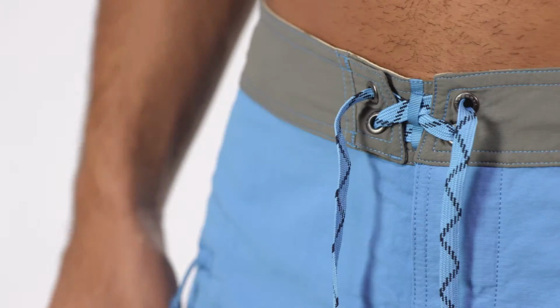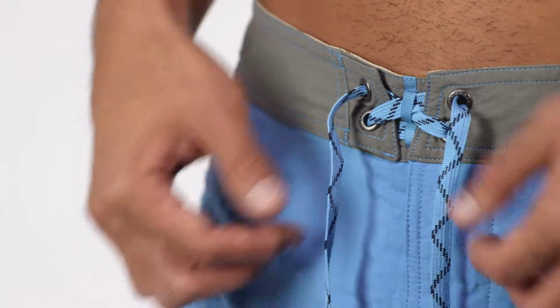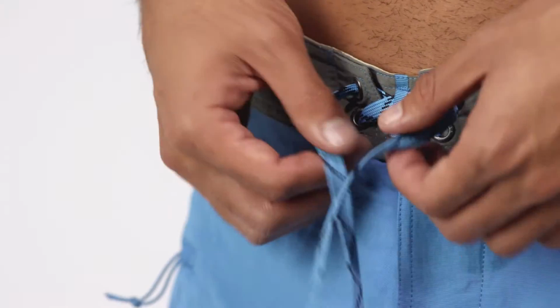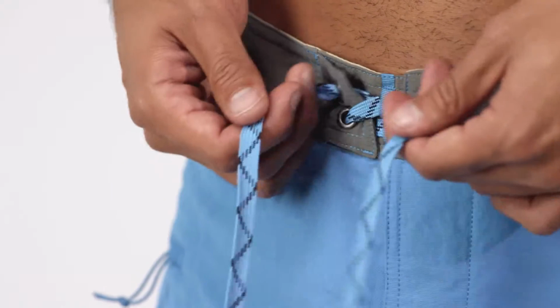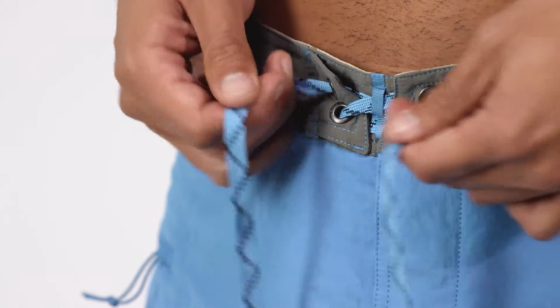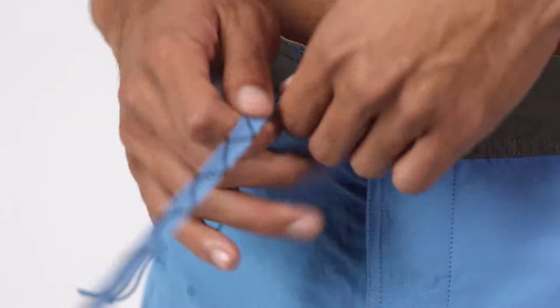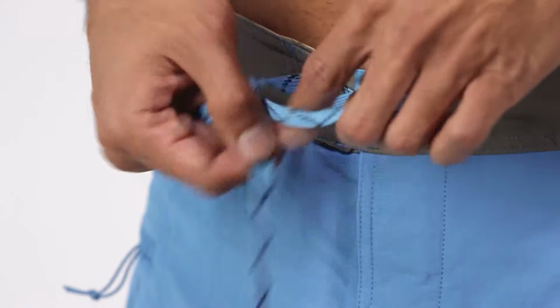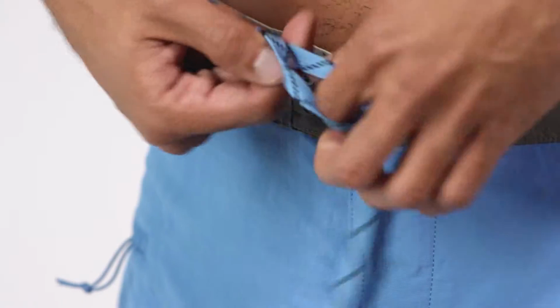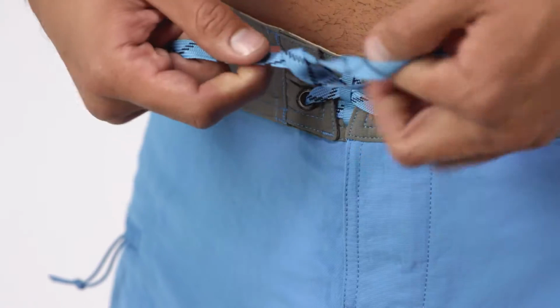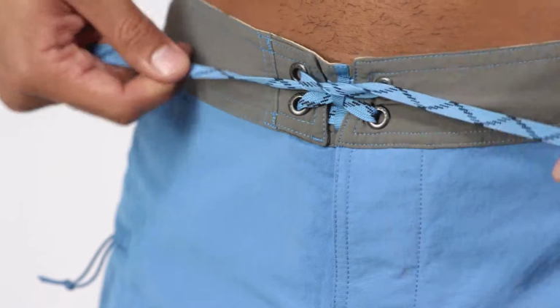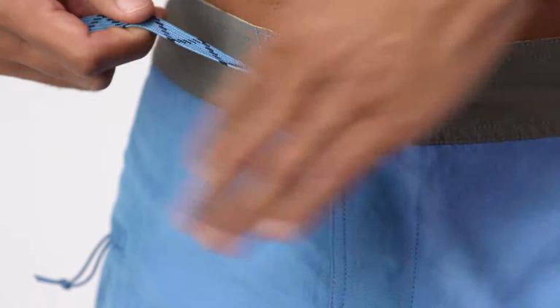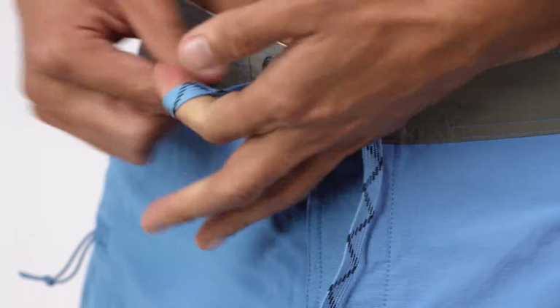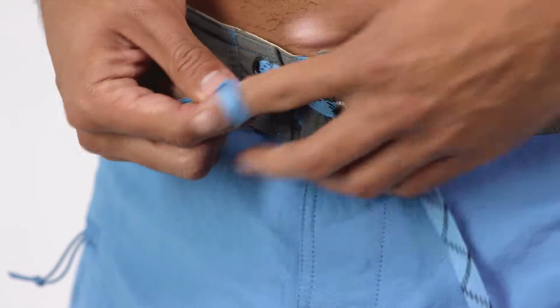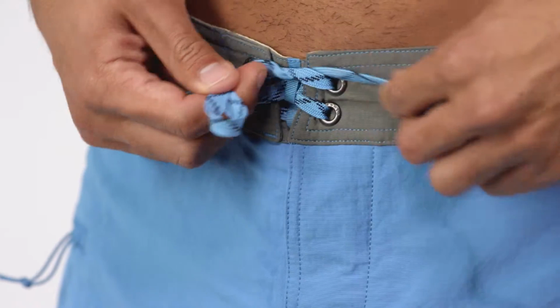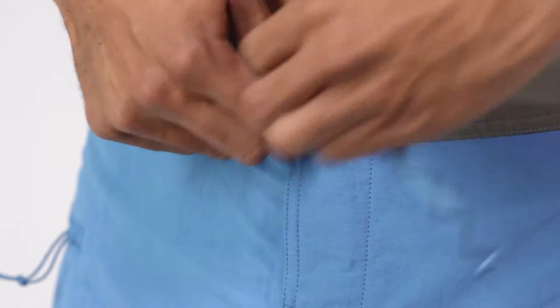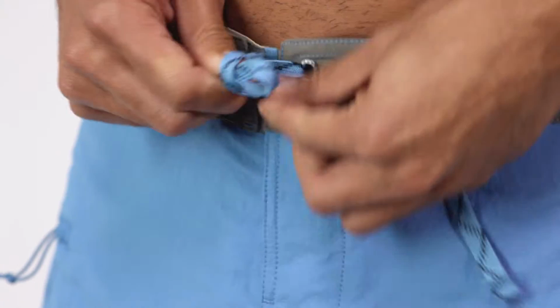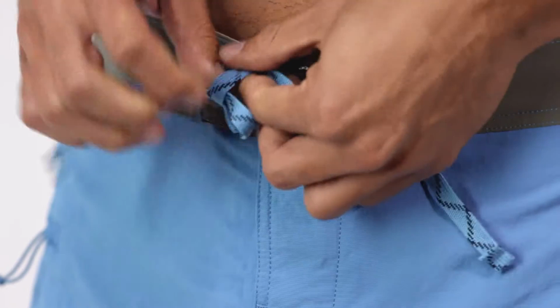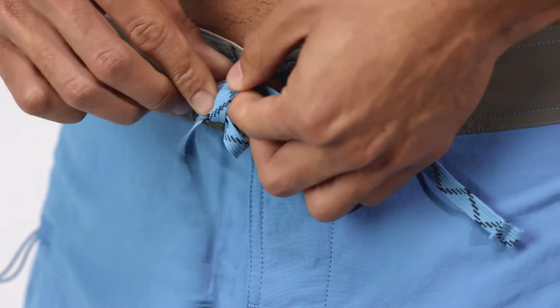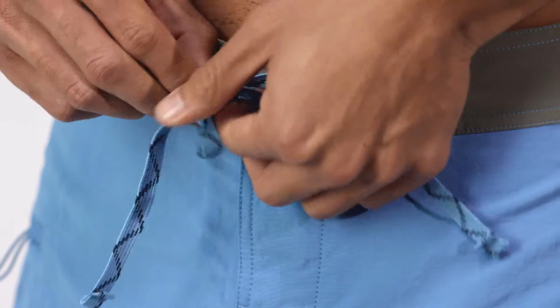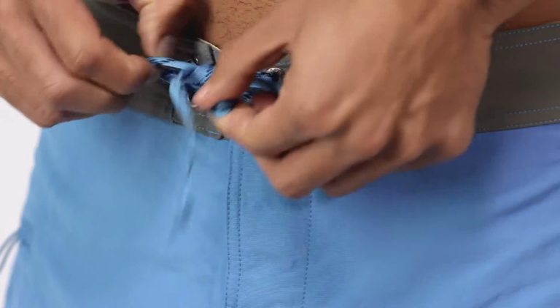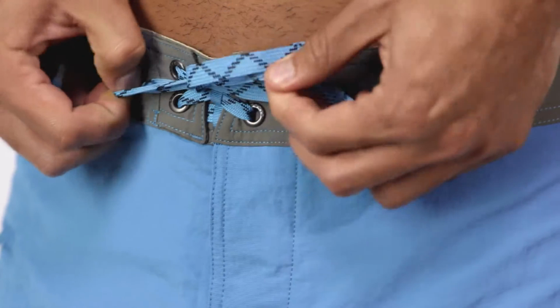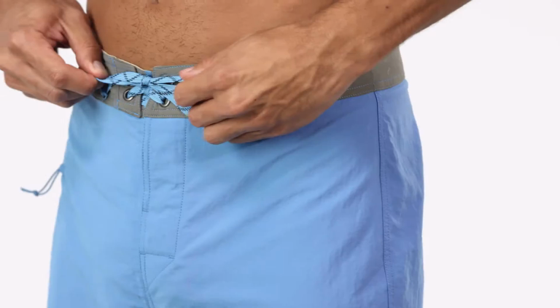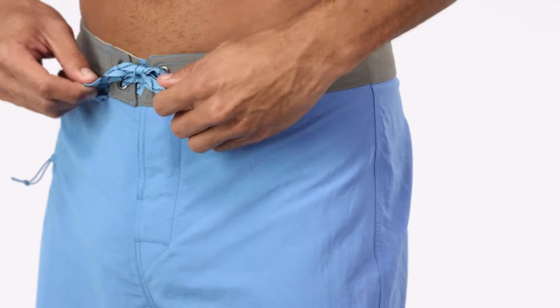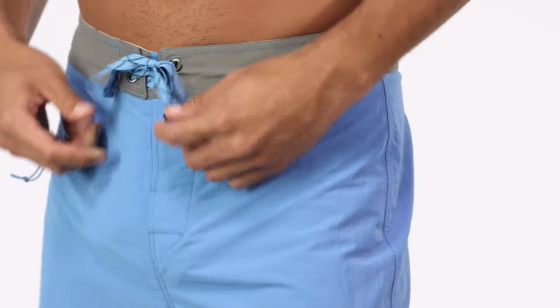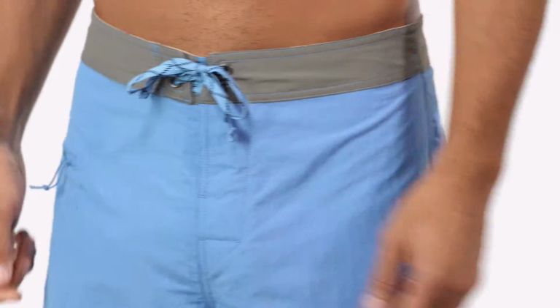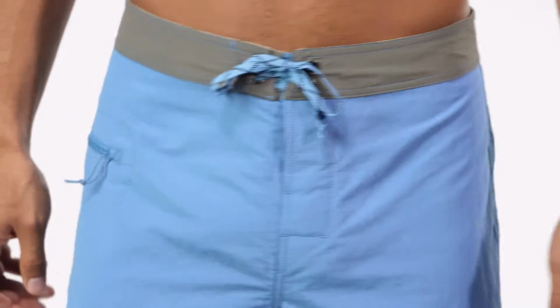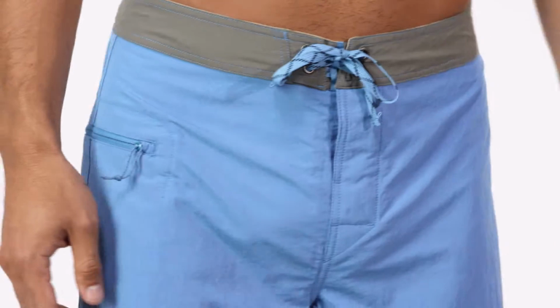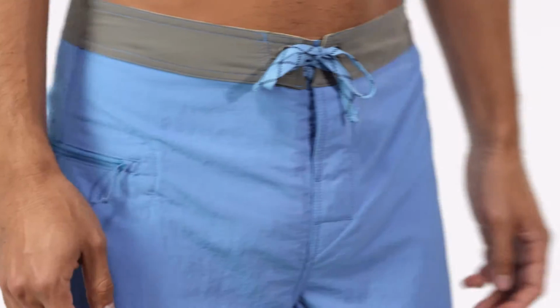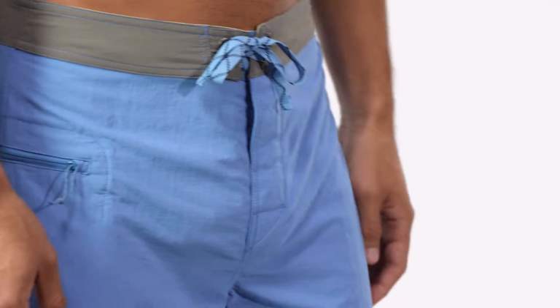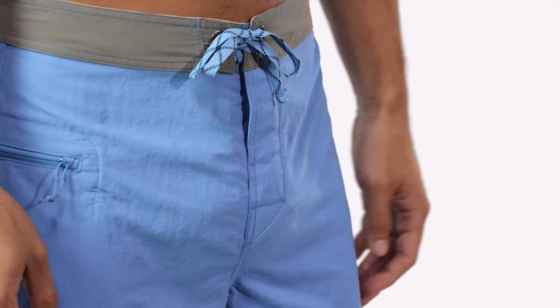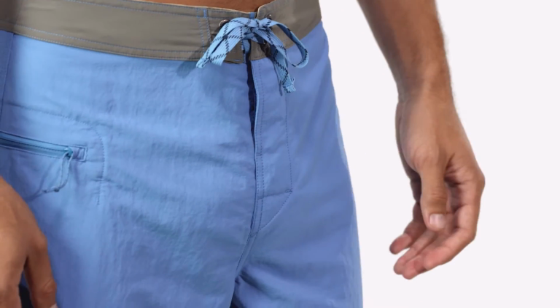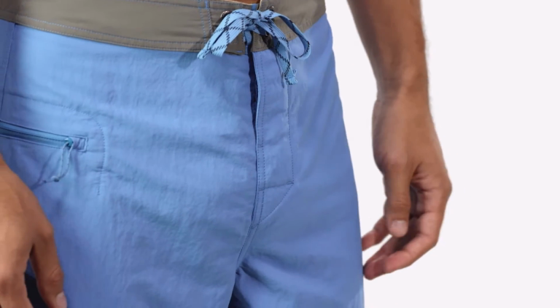The top closure has a durable bar tack, ladder-lock drawstring to keep them in place, and for optimal comfort while paddling, the fly lies flat and secures with a single rubber button.